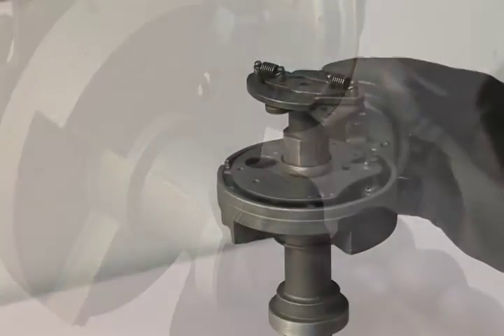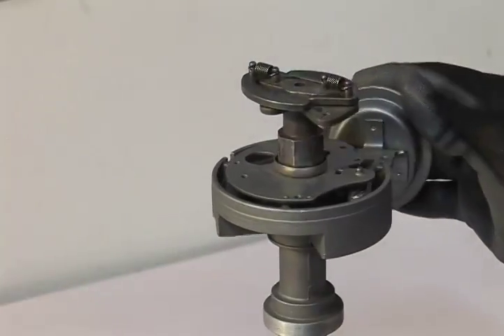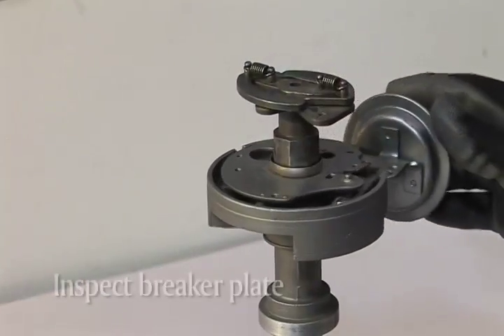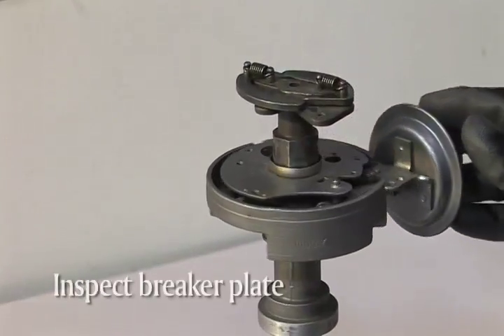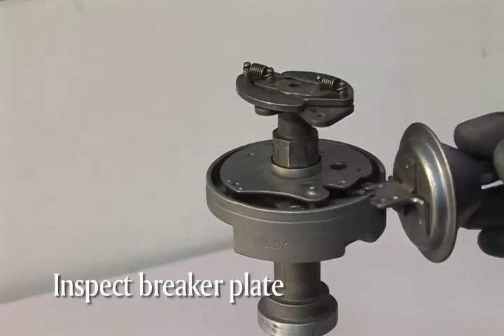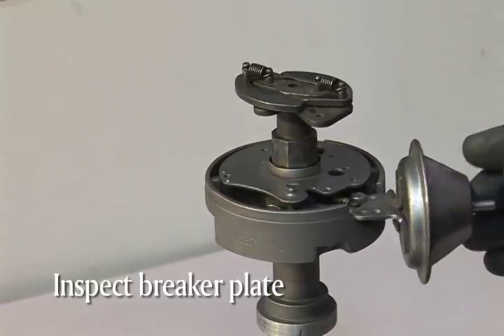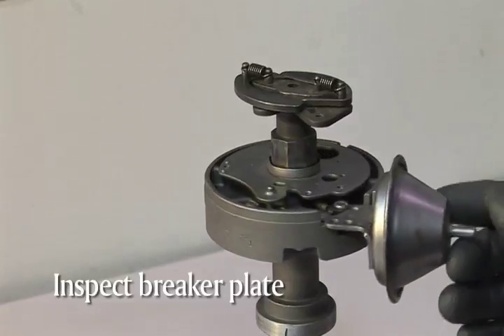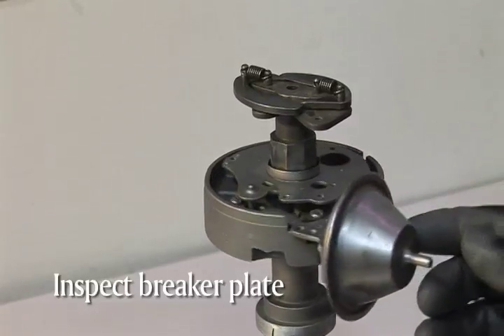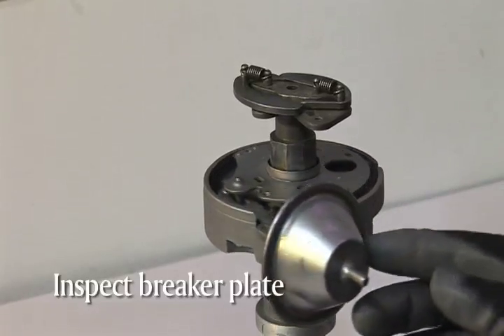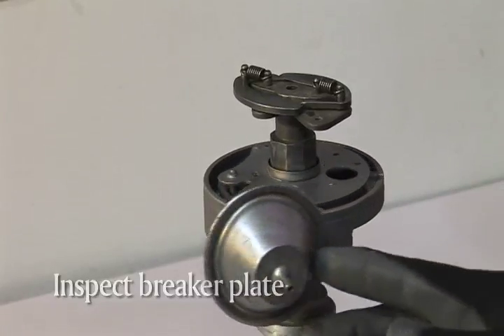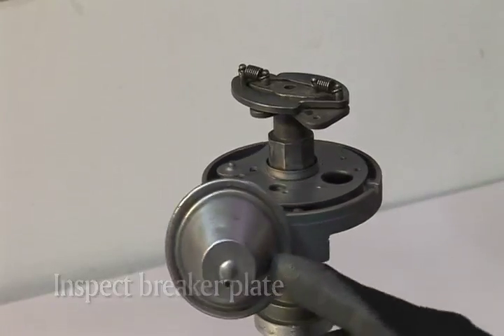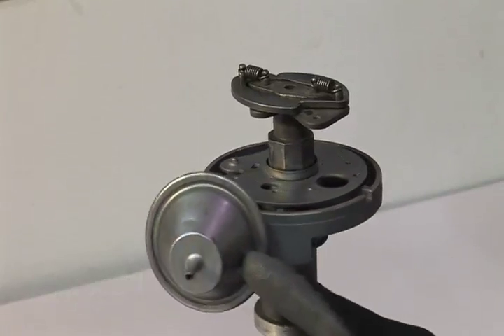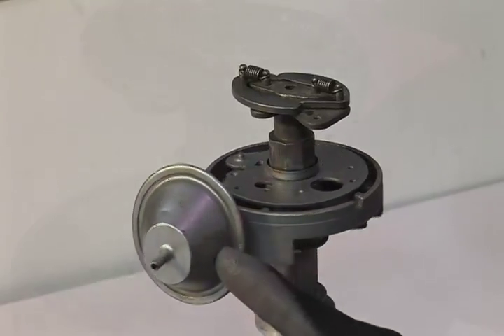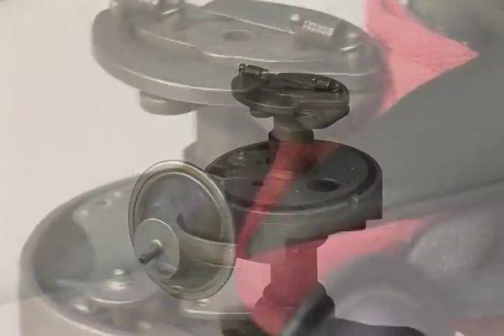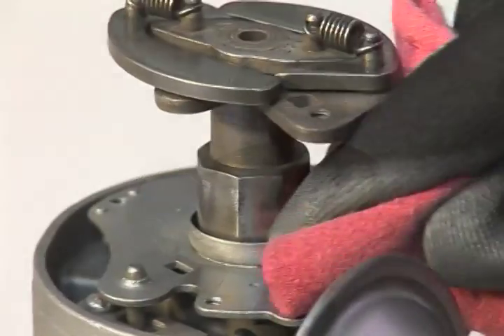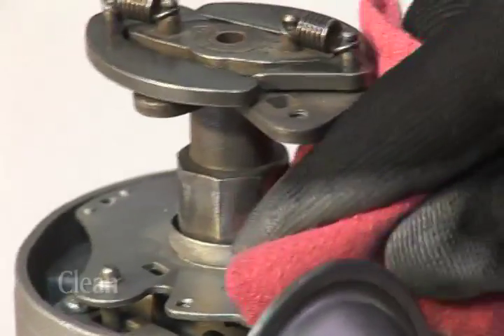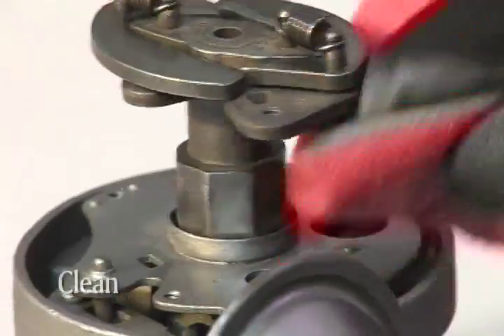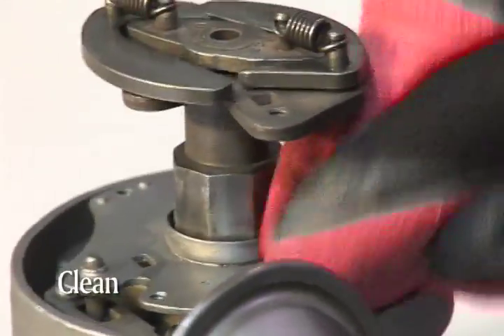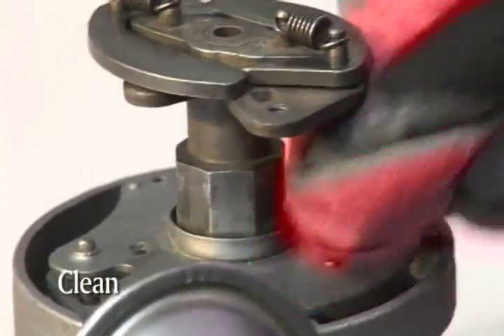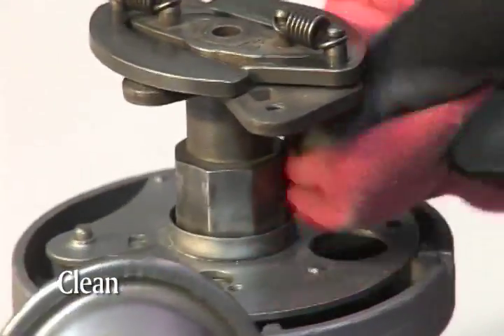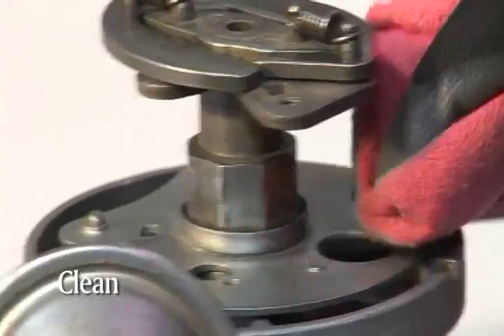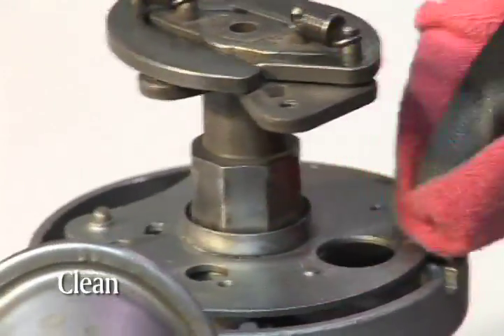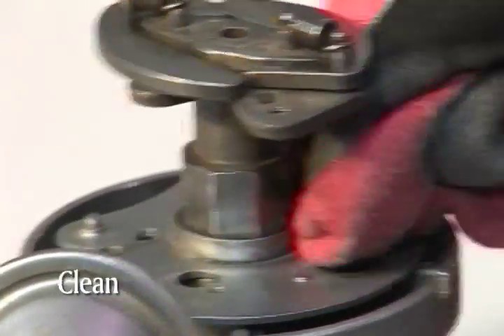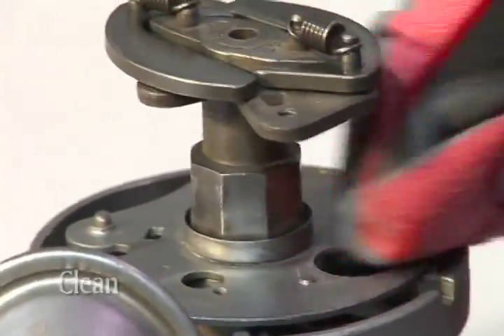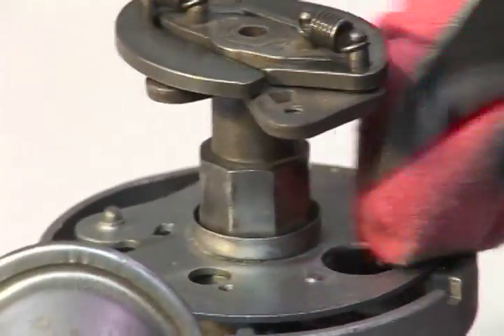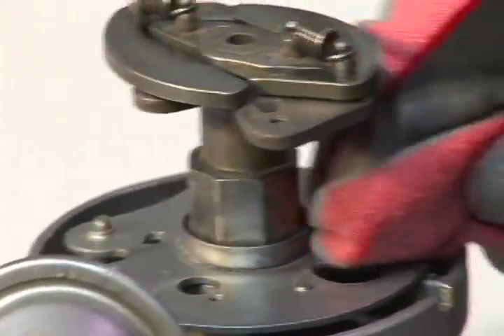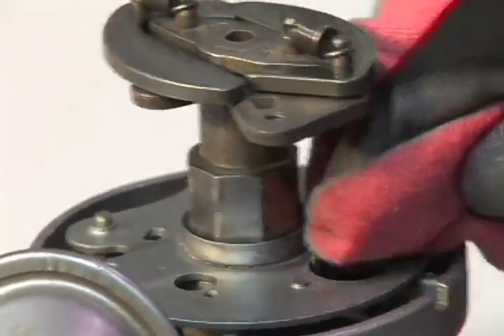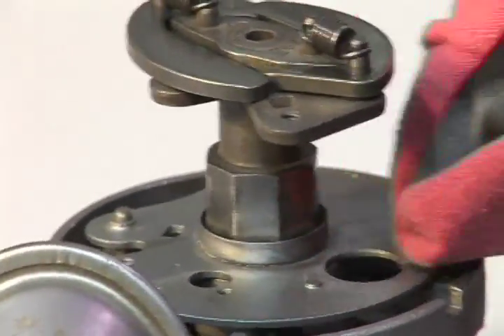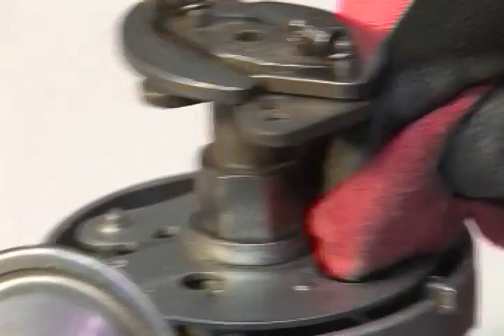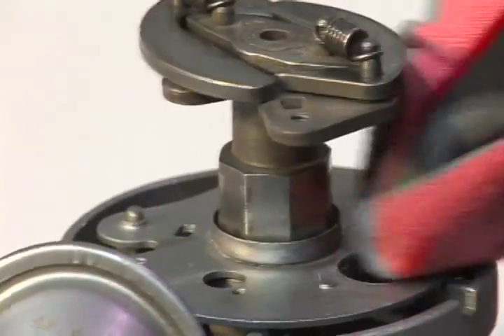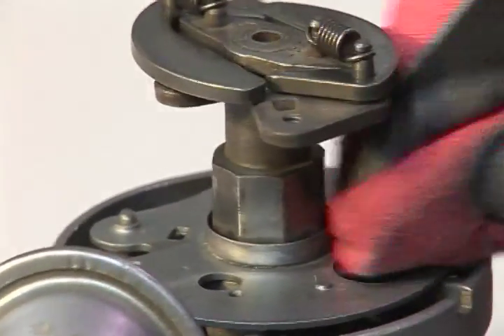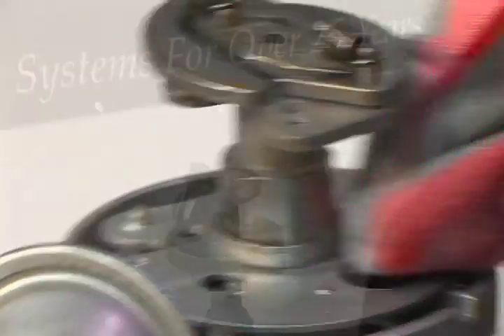Inspect and clean the breaker plate. It is very important that this is clean as it will provide the ground for the igniter module. Acetone works great for this. If the plate is extremely dirty you may need to use emery cloth or scotch-brite material.